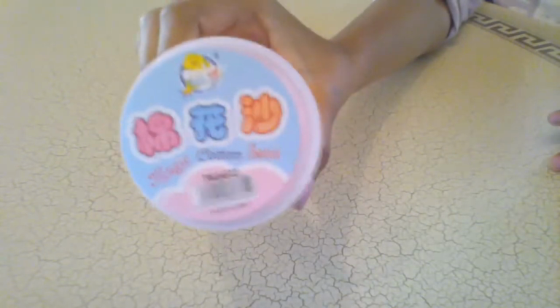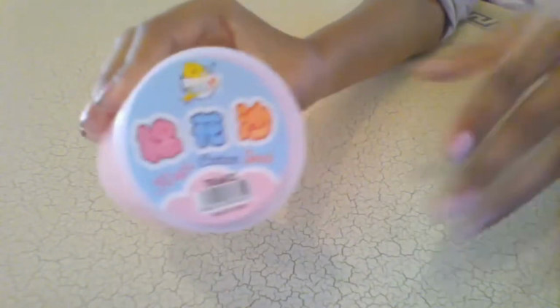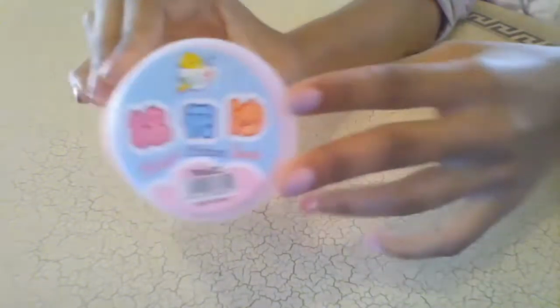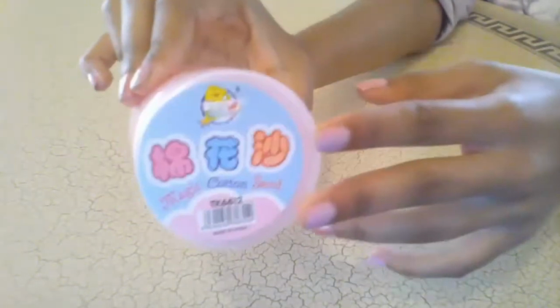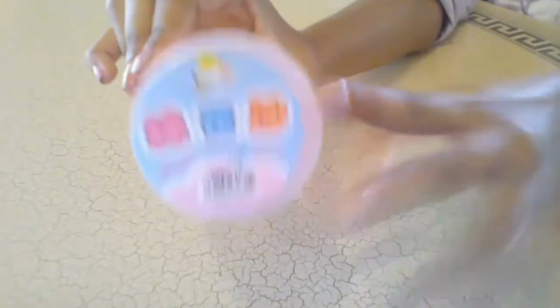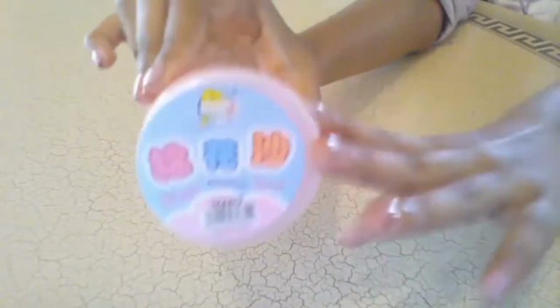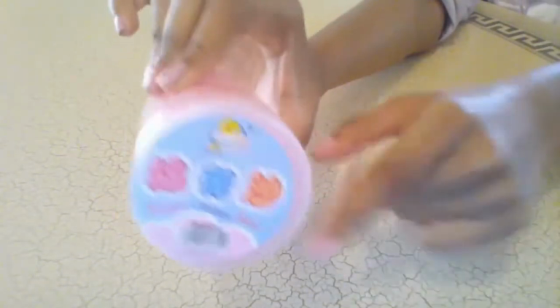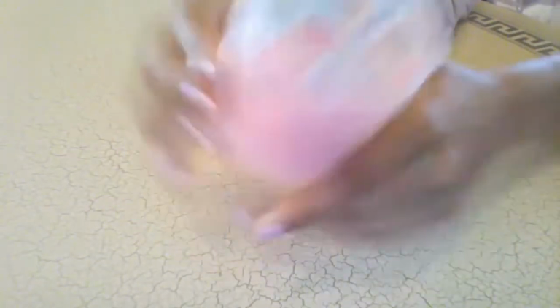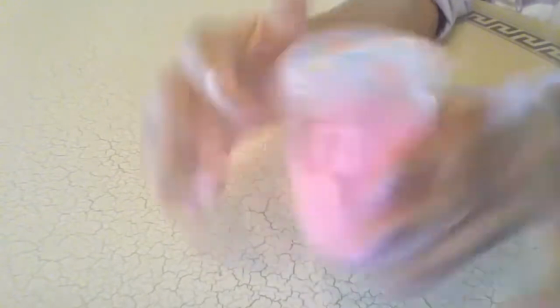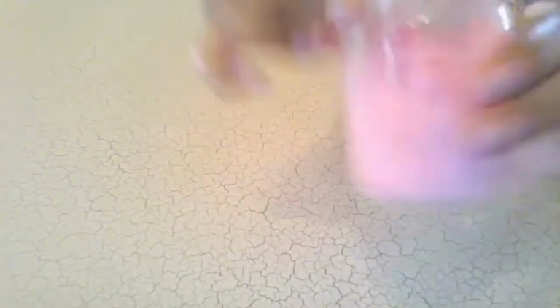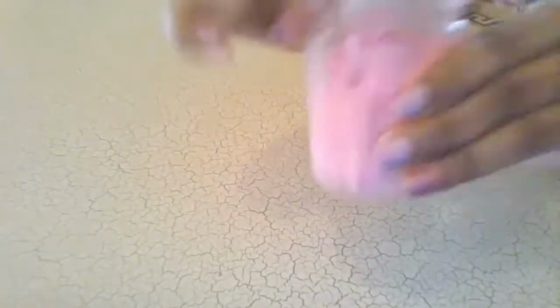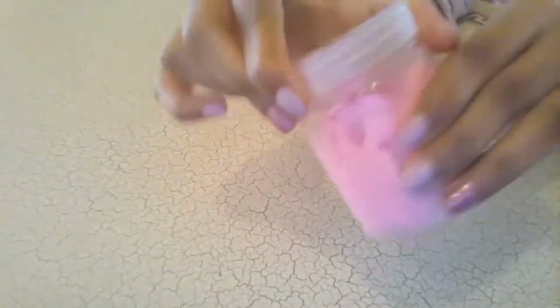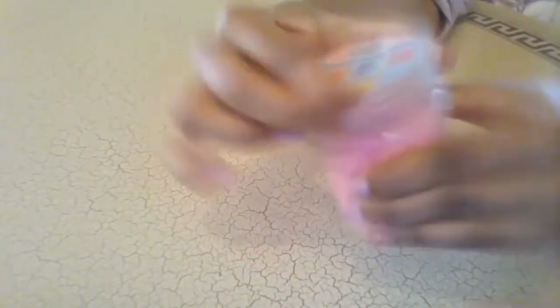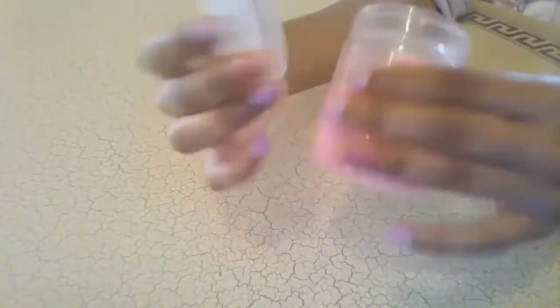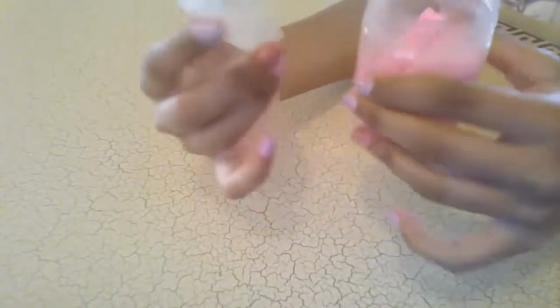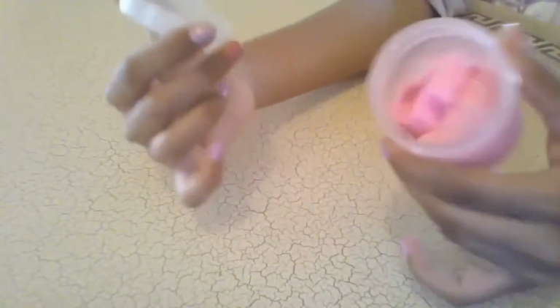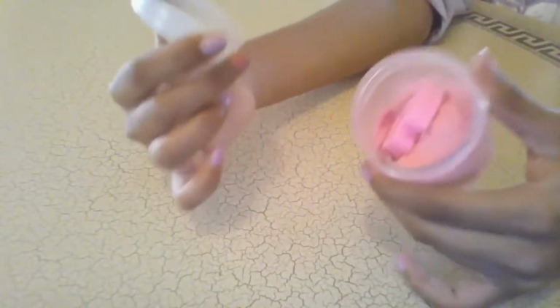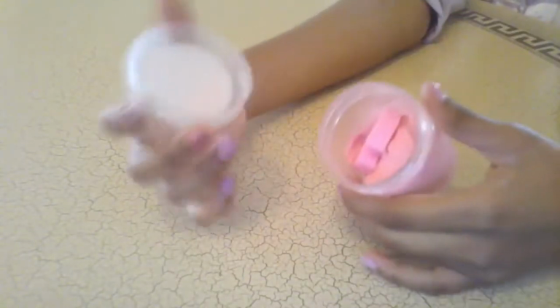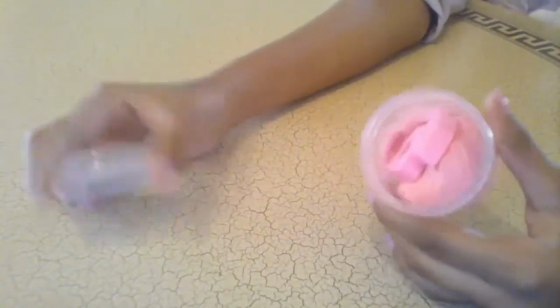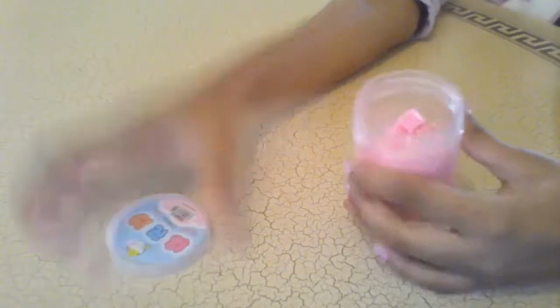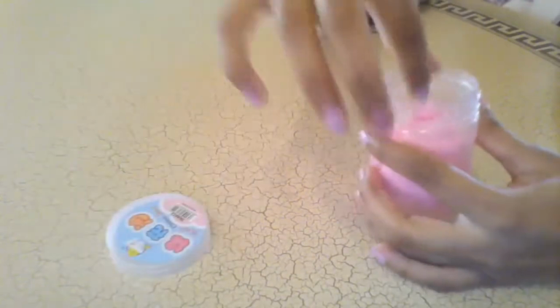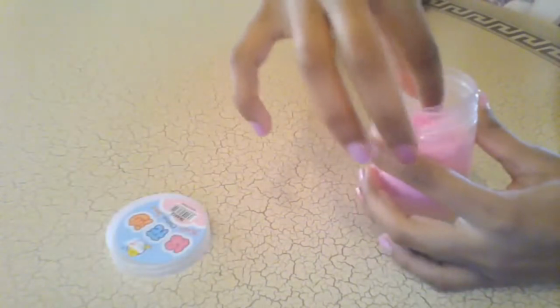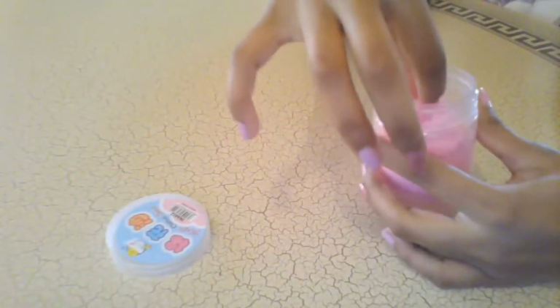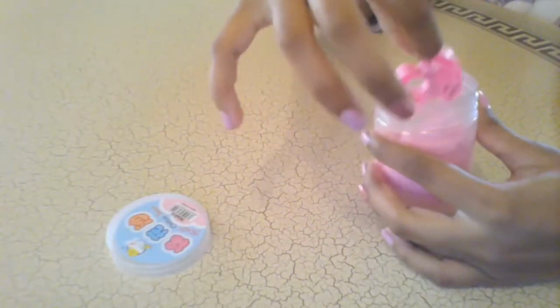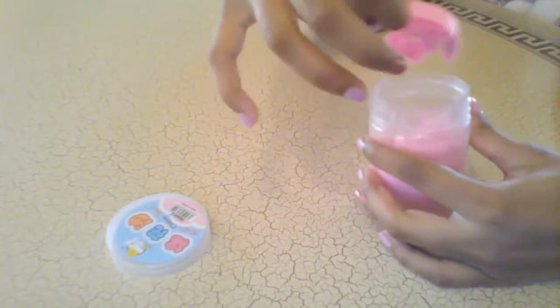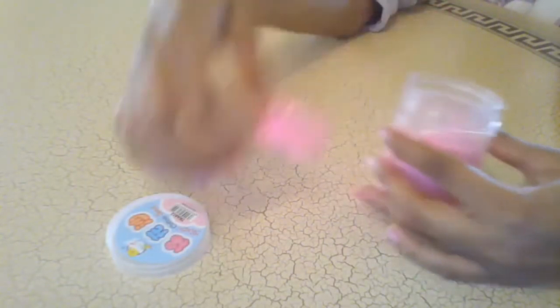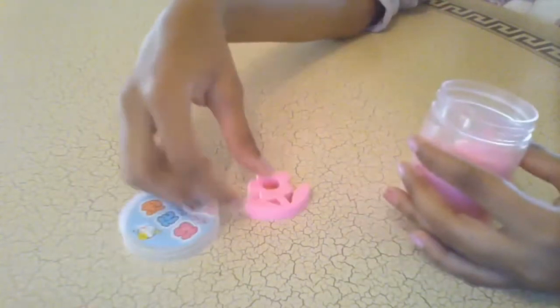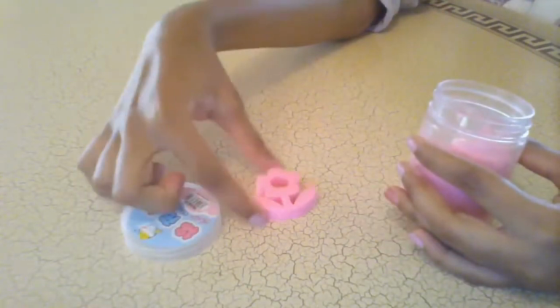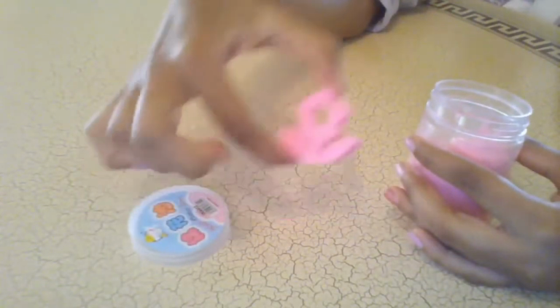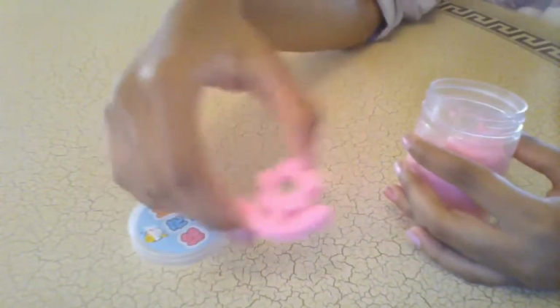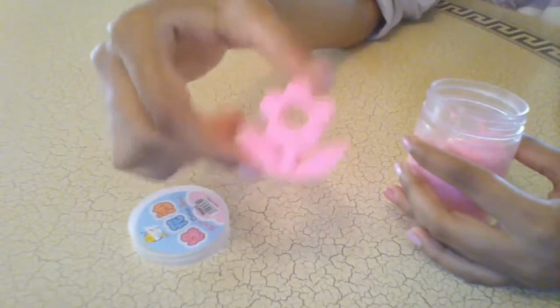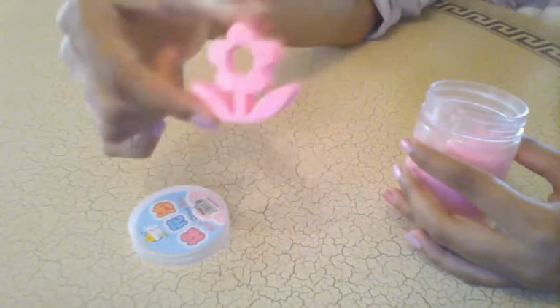So guys, it came in a little cute jar and I'm going to open it. I have opened it now and it also came with a flower mold shape. It is so so cute. We're probably going to try it soon.